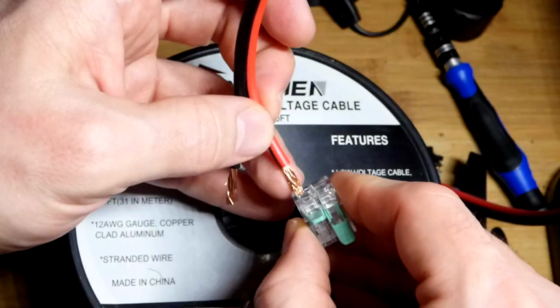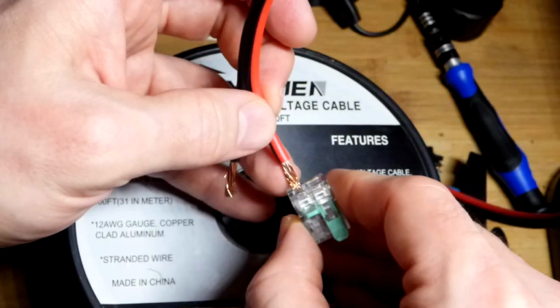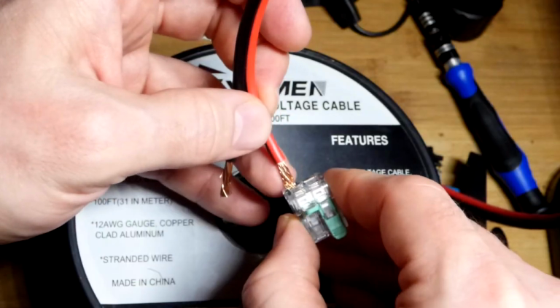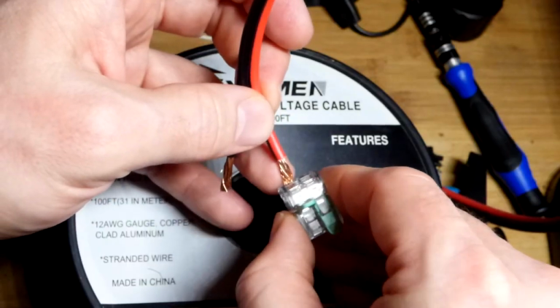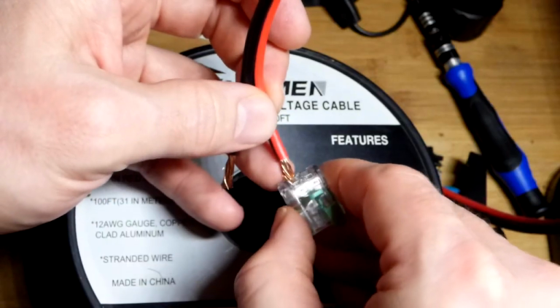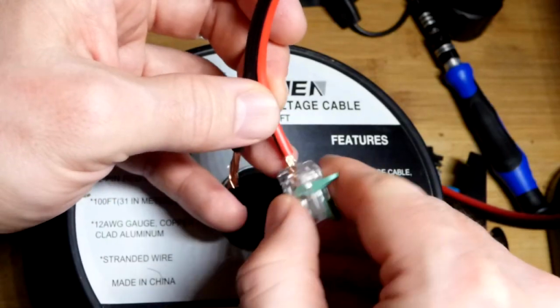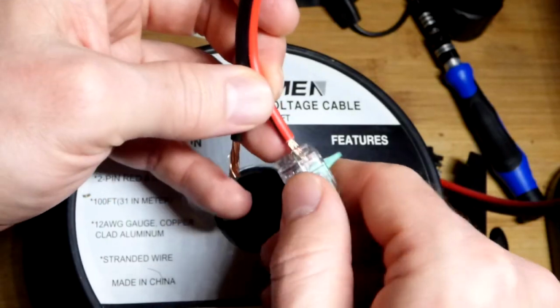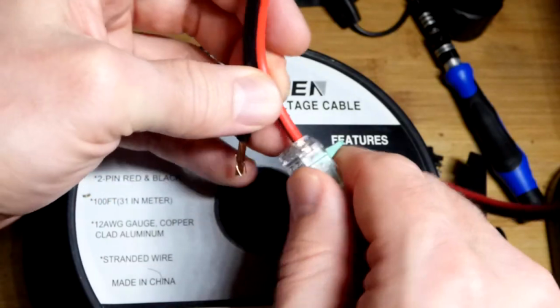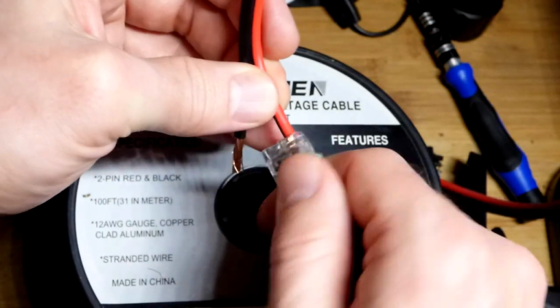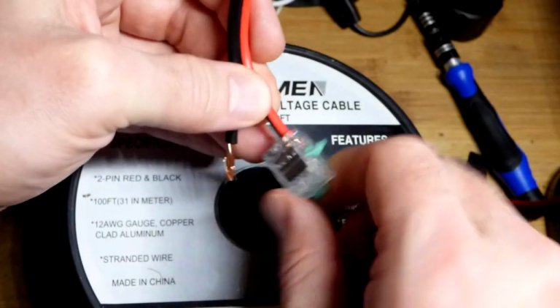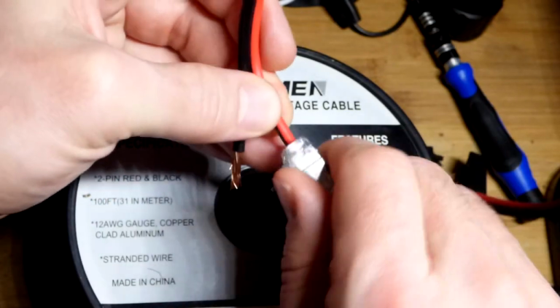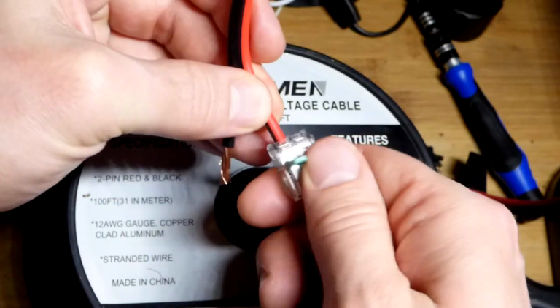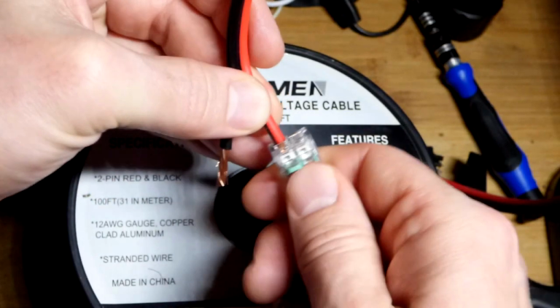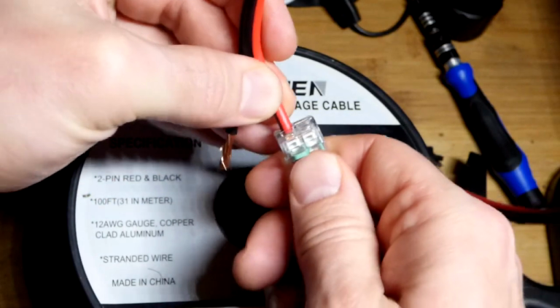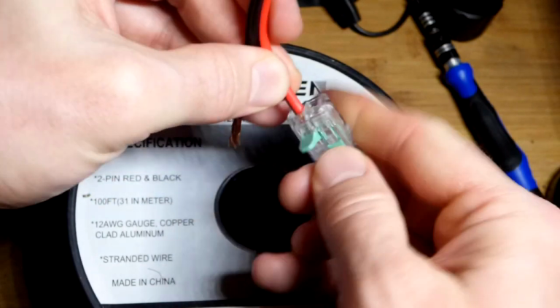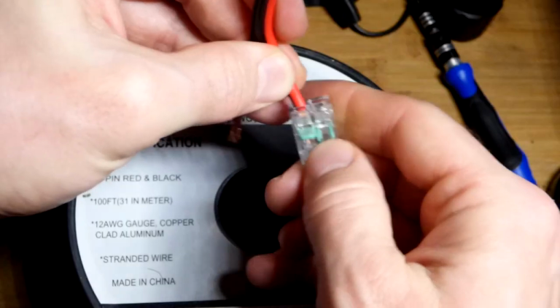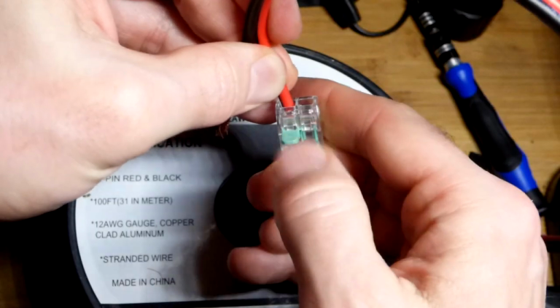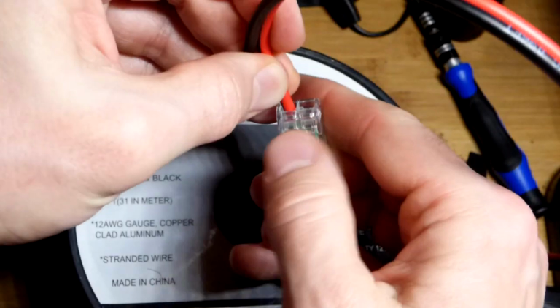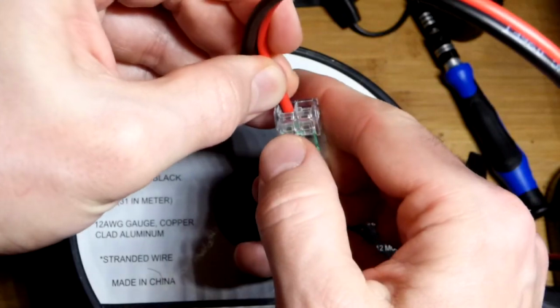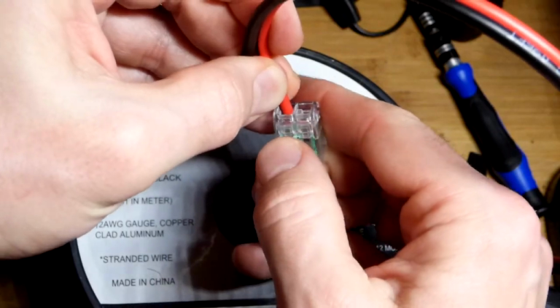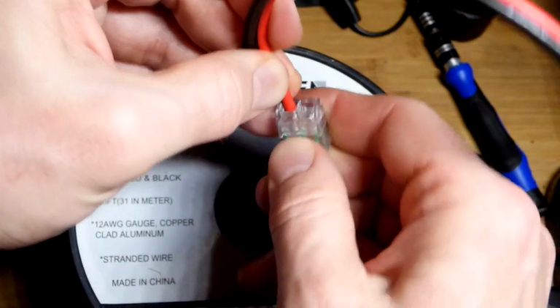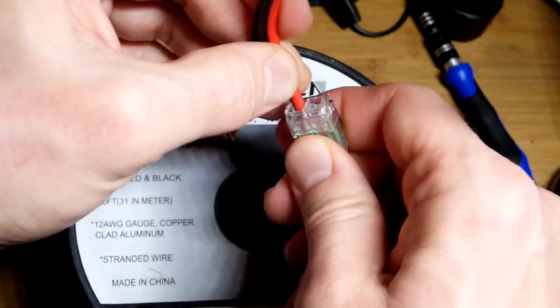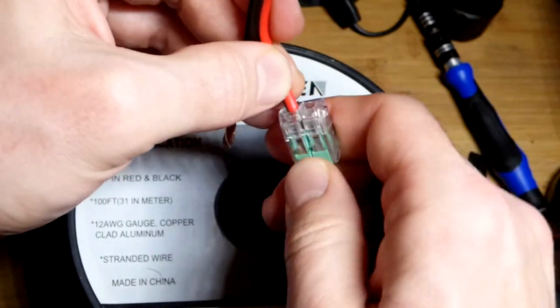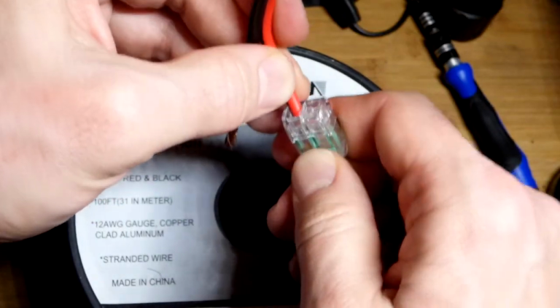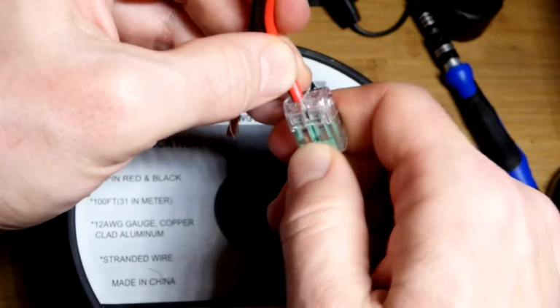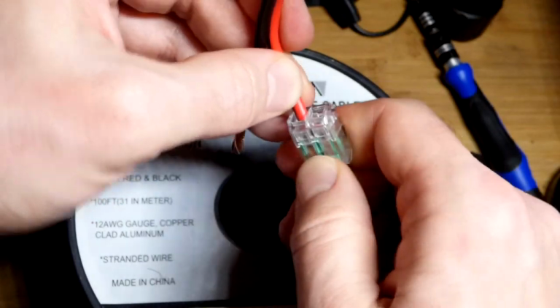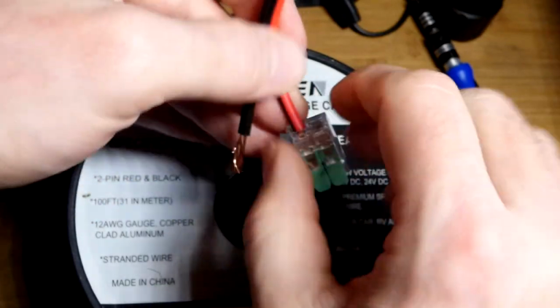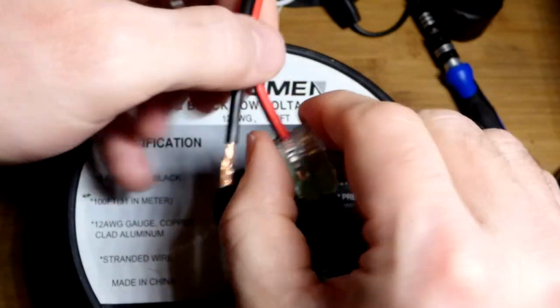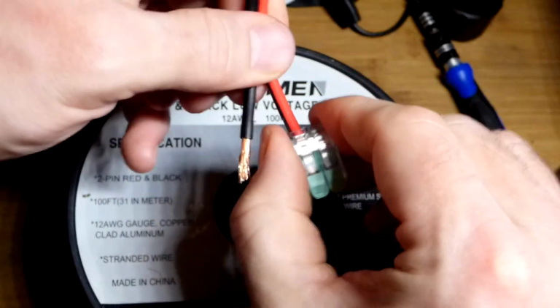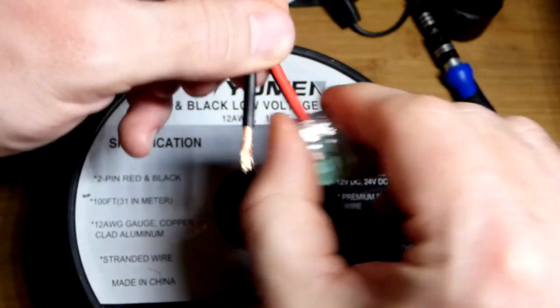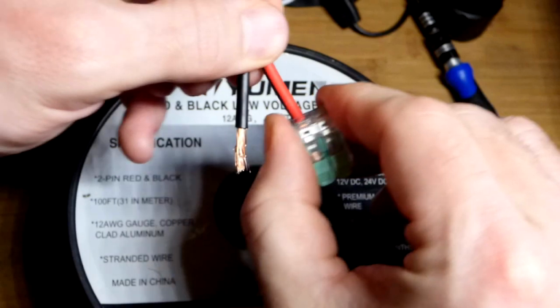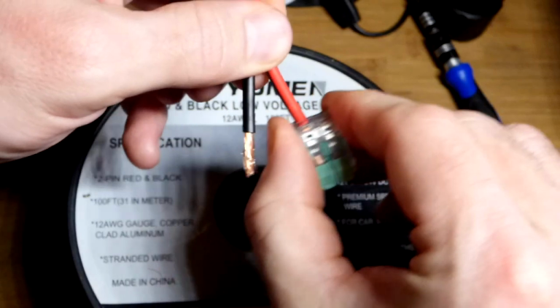Apparently with these connectors, 12 American wire gauge is the maximum wire gauge you can use. So I'm going to clamp it down there and lock it in place.